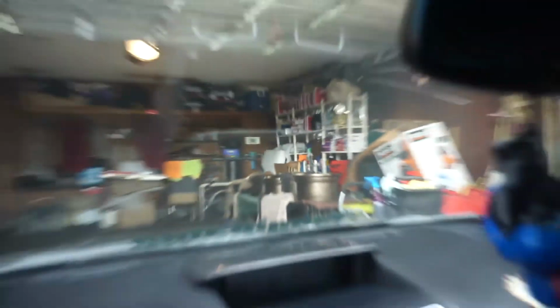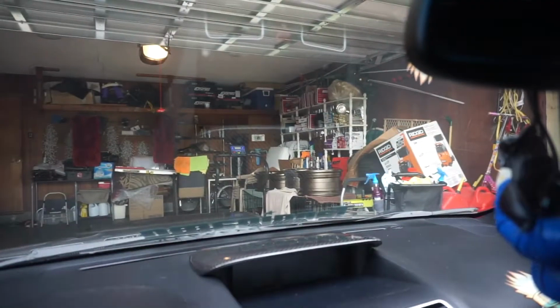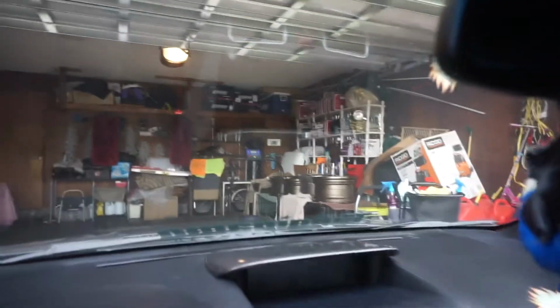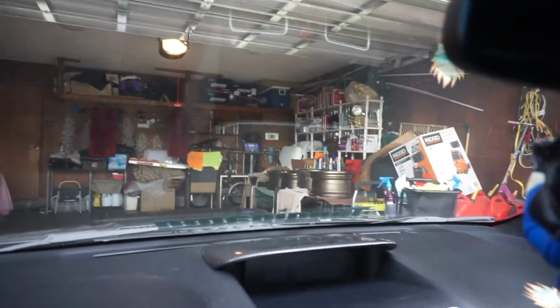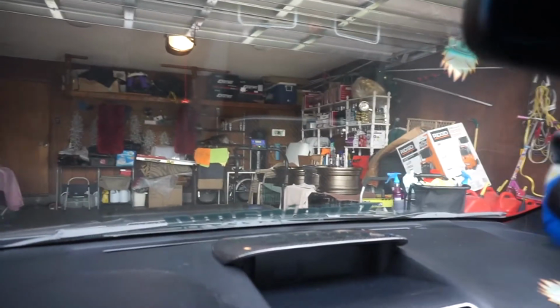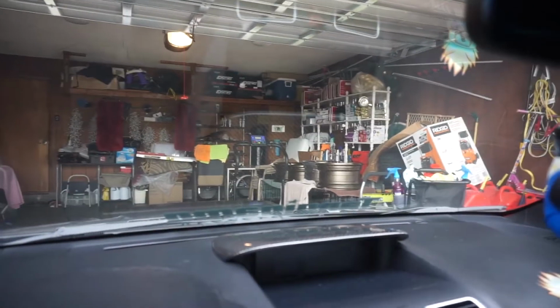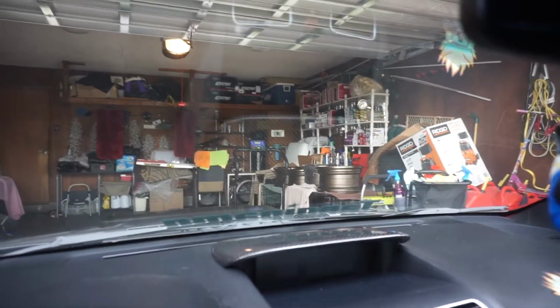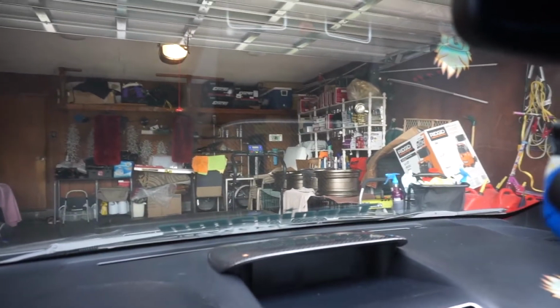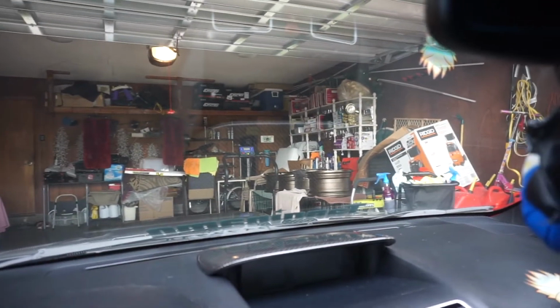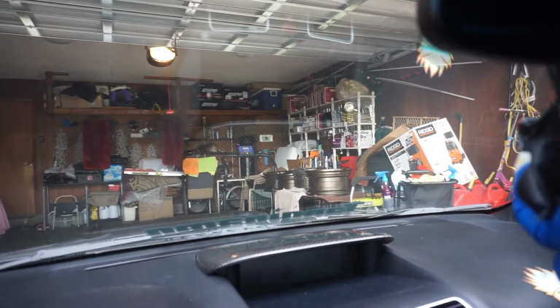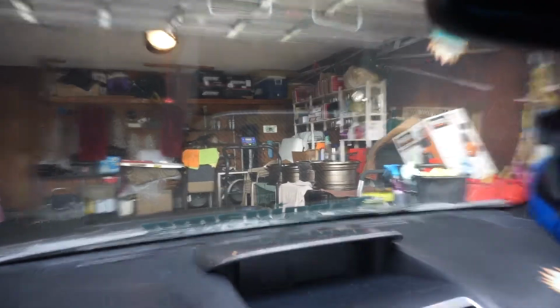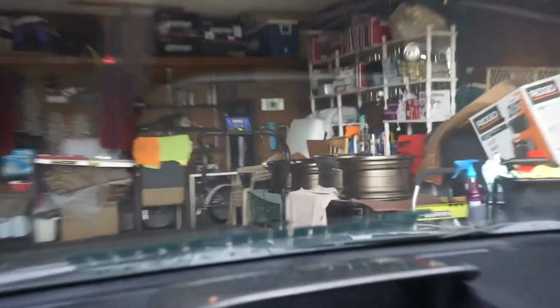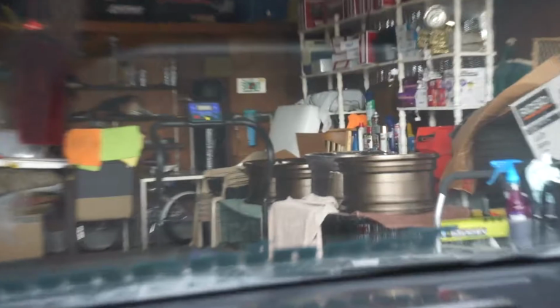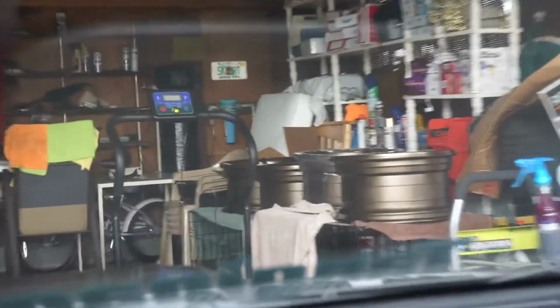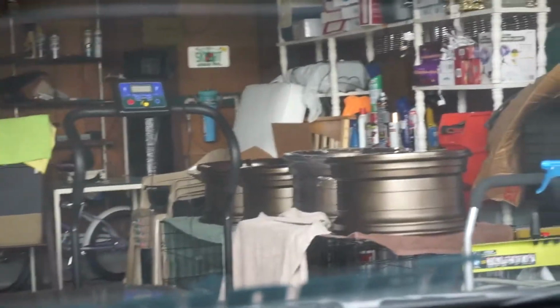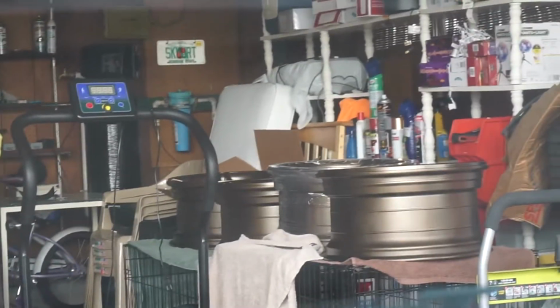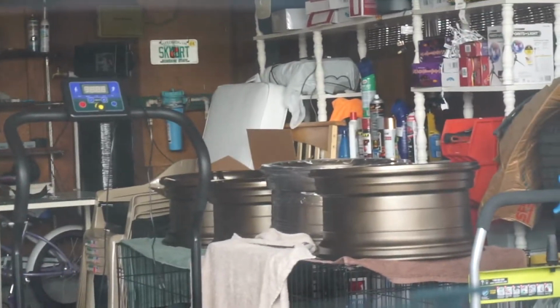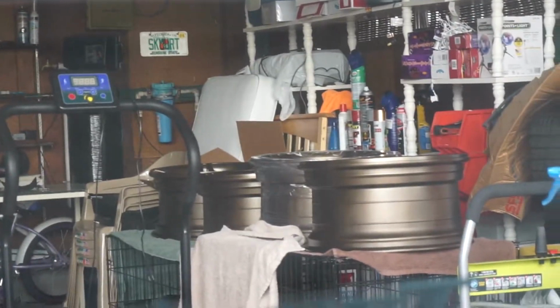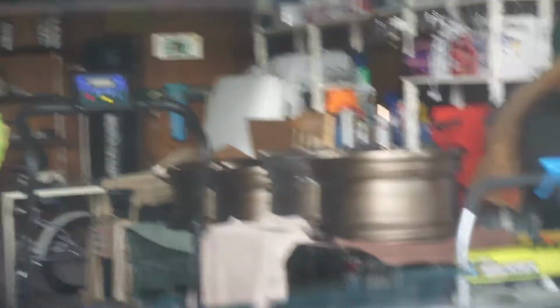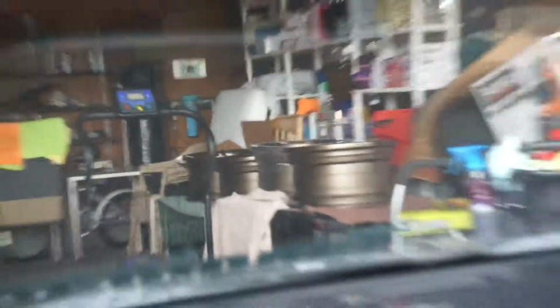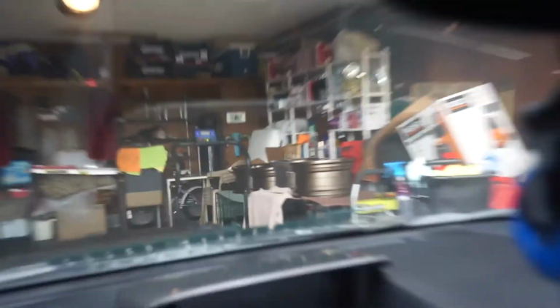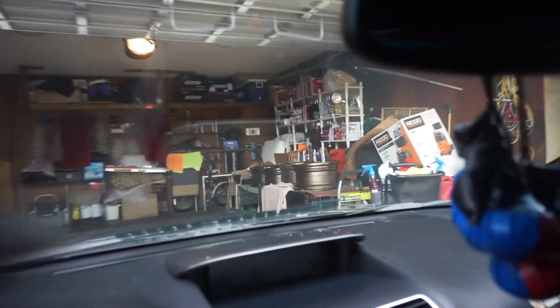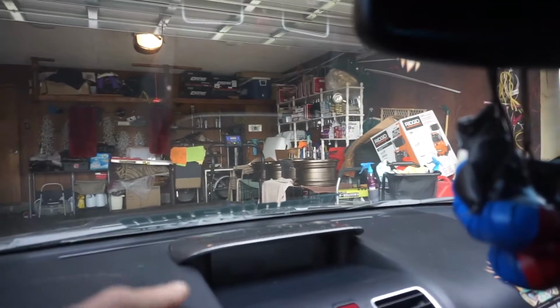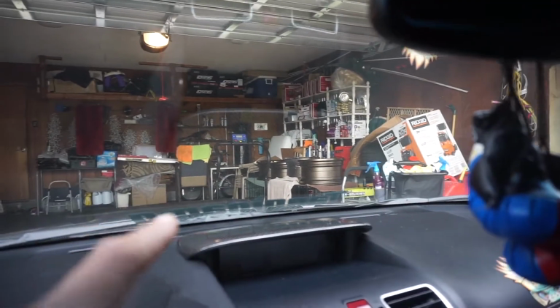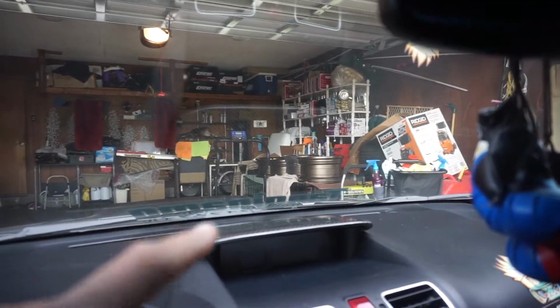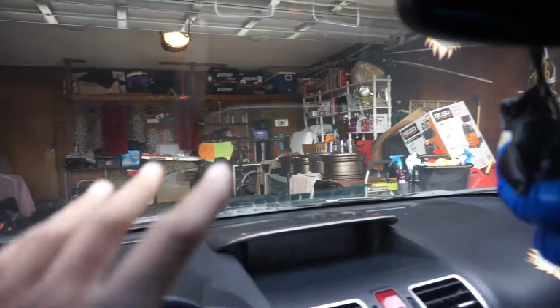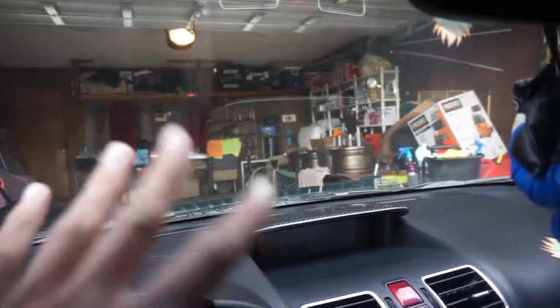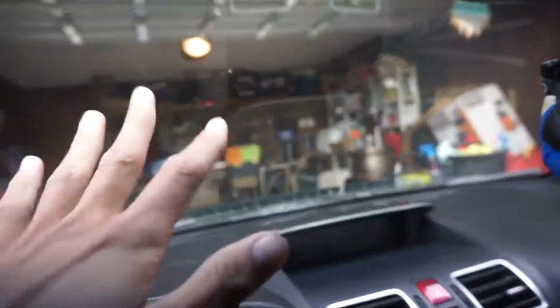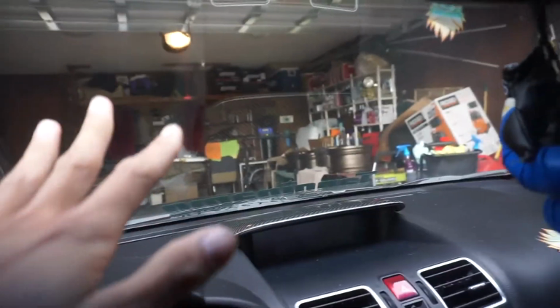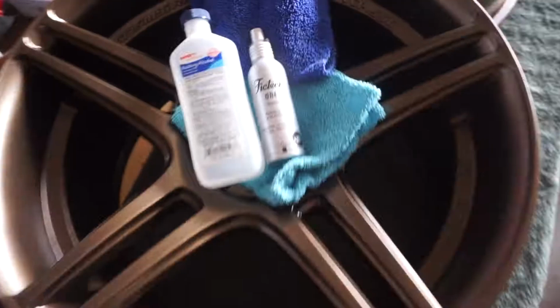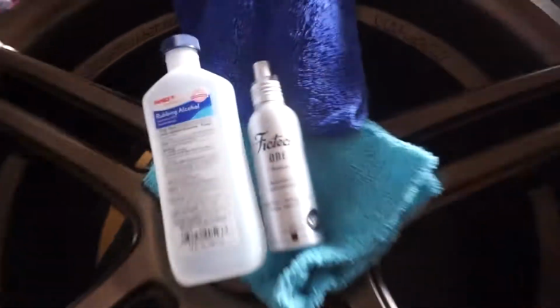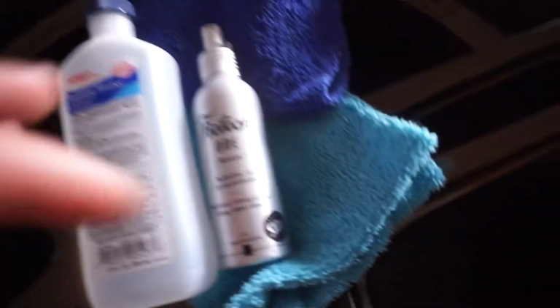I'm going to go ahead and grab the alcohol and the microfiber towels and we'll get to work. I'll show you guys how to do it as well if you guys are wanting to ceramic coat your wheels or ceramic coat anything in general. Here's what I'm using.